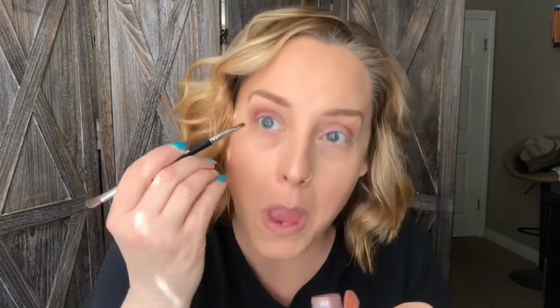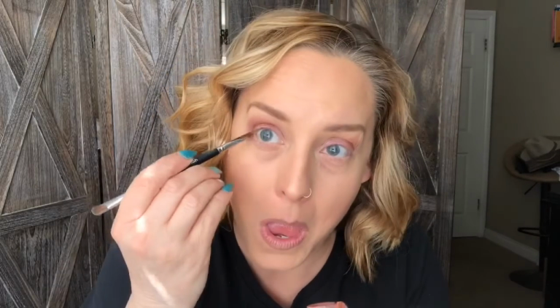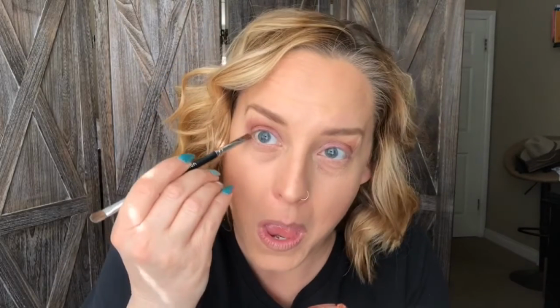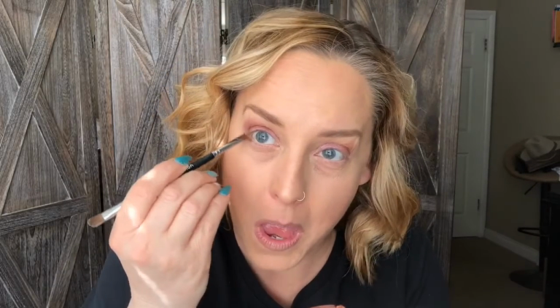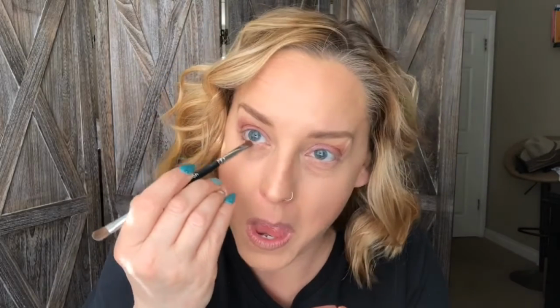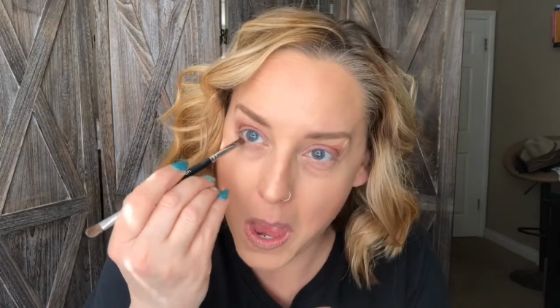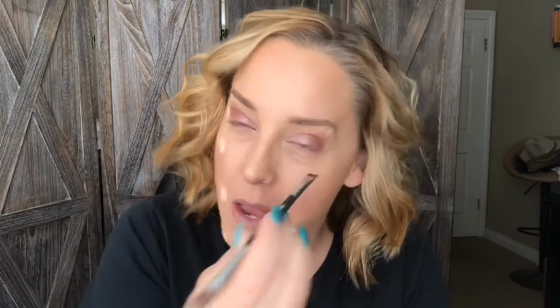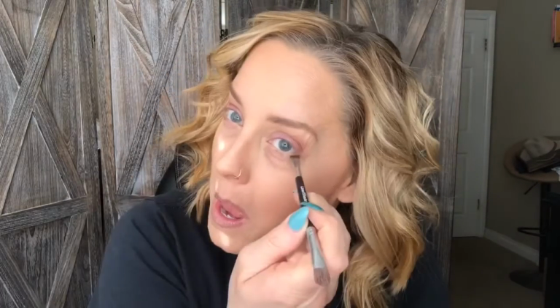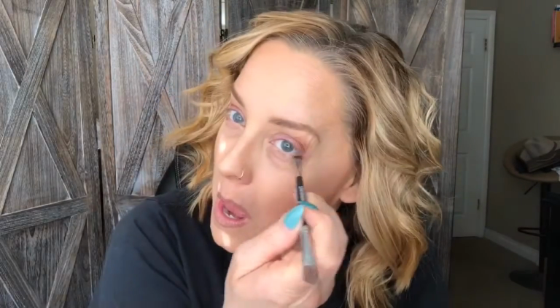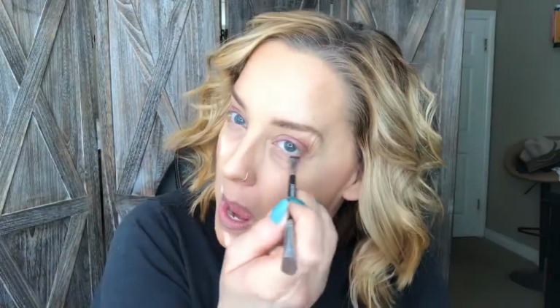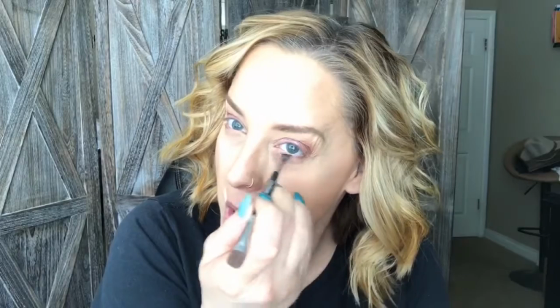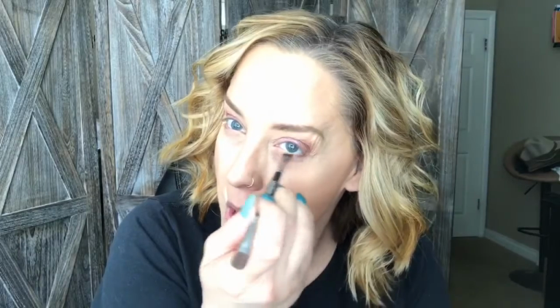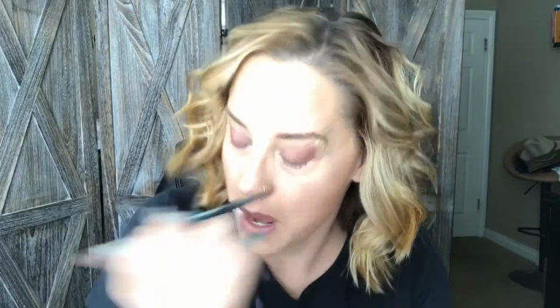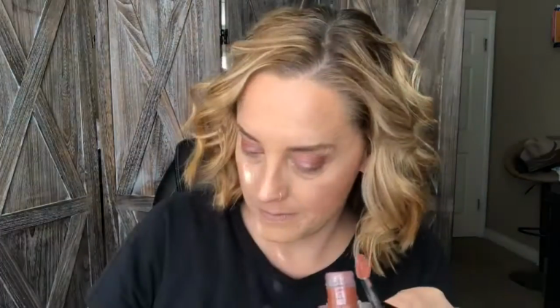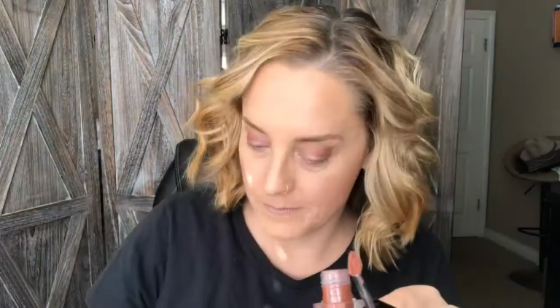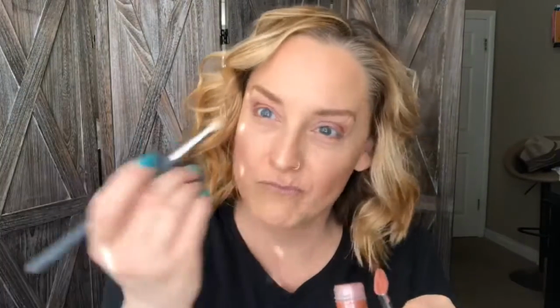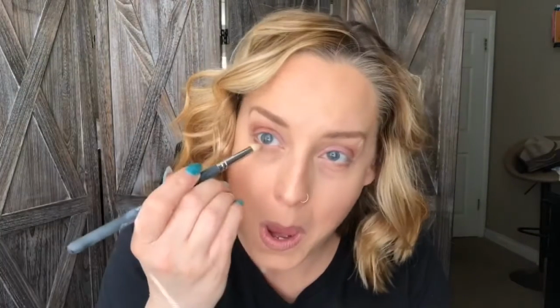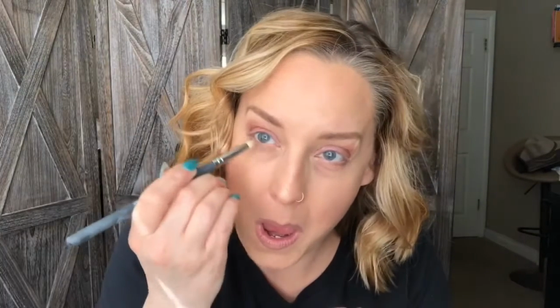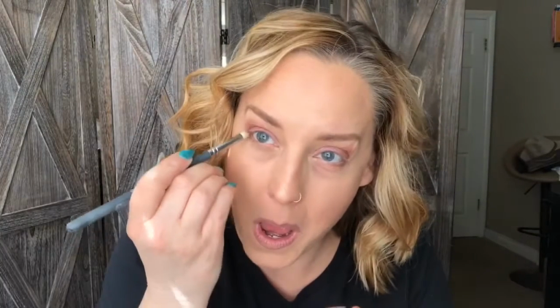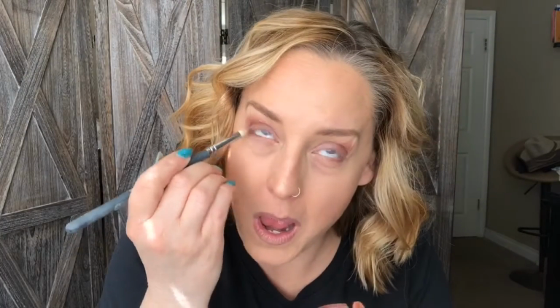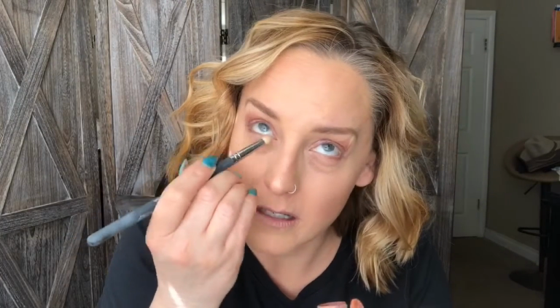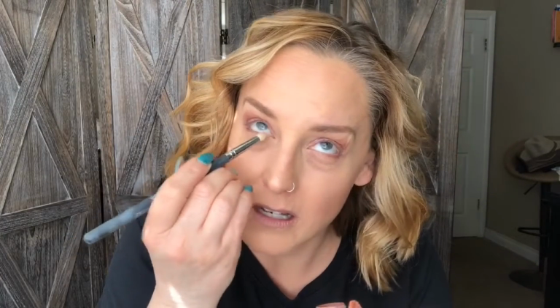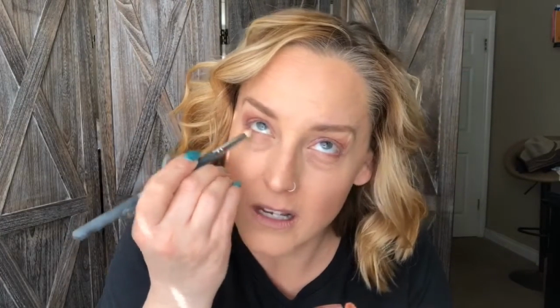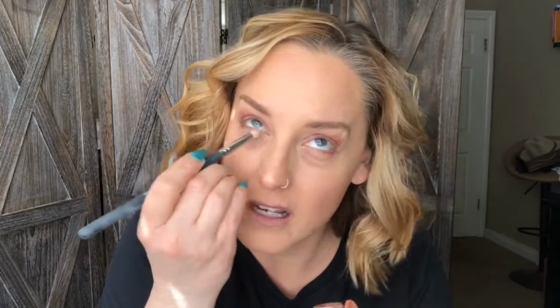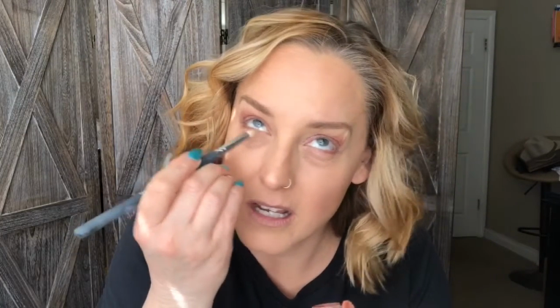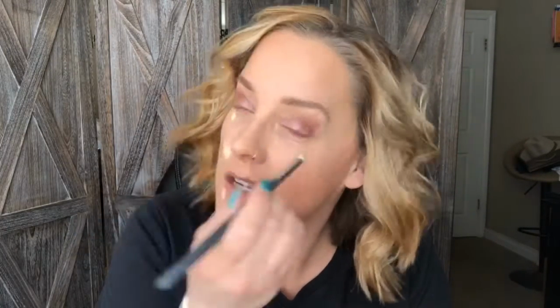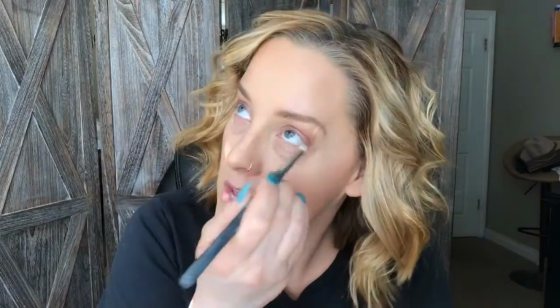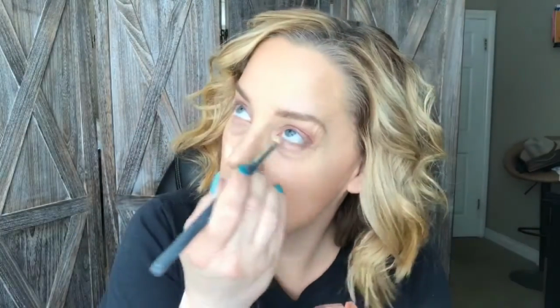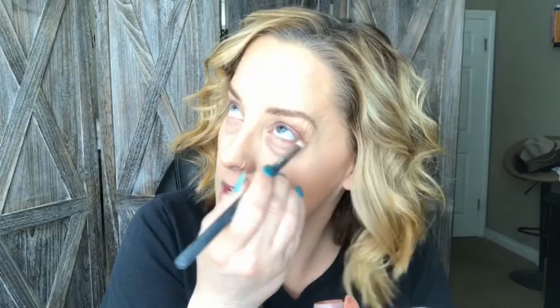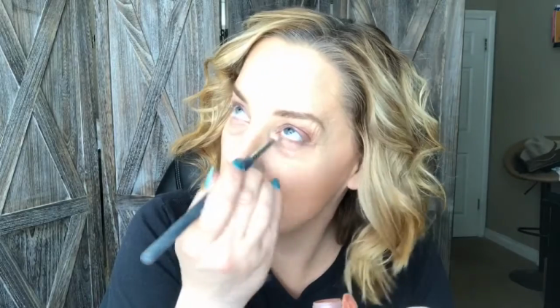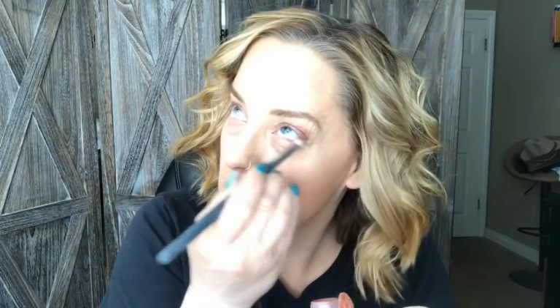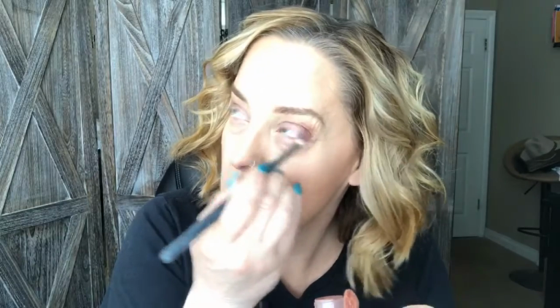...and add a little bit of the darkest of the liquid shadows that I'm using just to my lower lash line. It helps to bring down that color — I blend it out, just gives a little bit more of a smoky appearance.